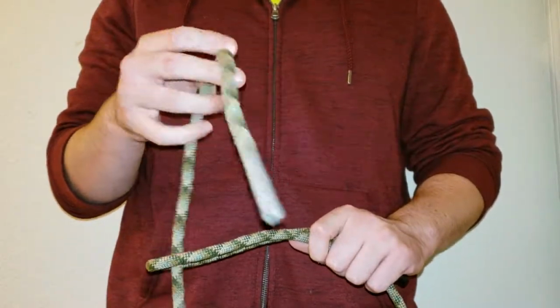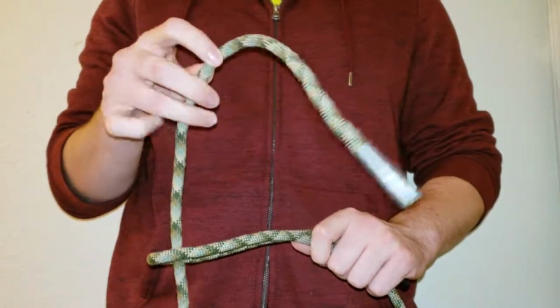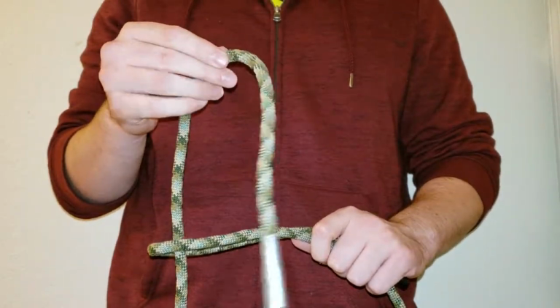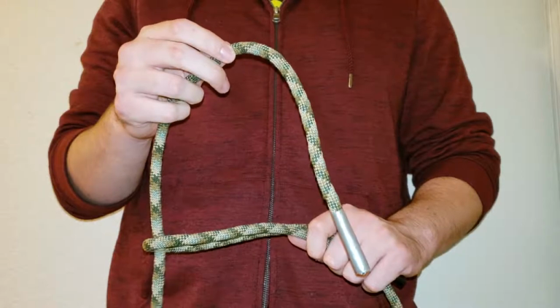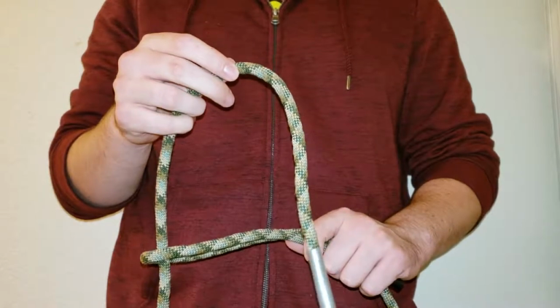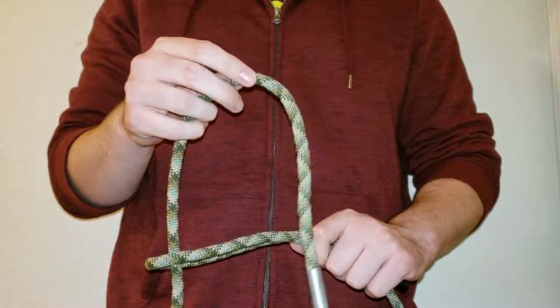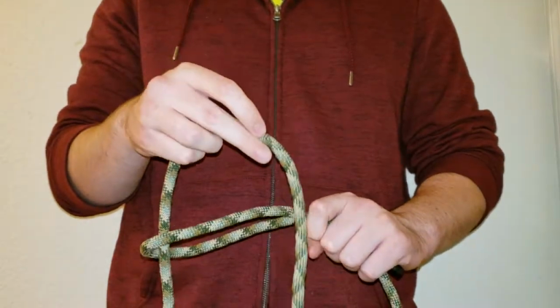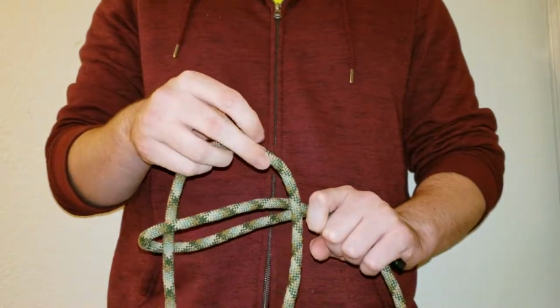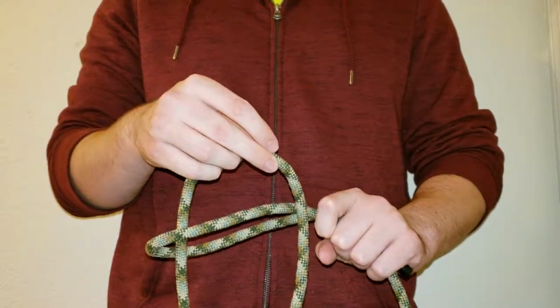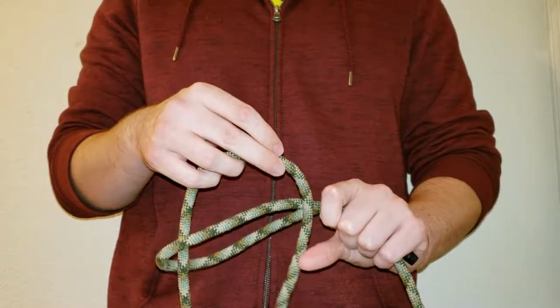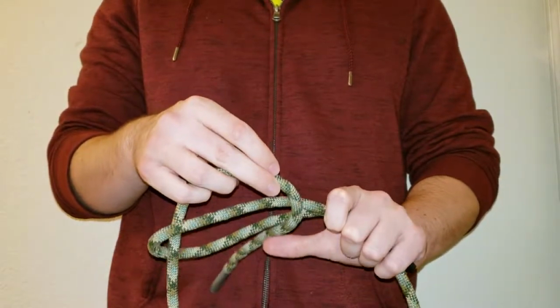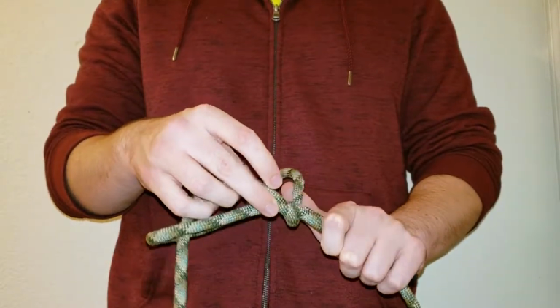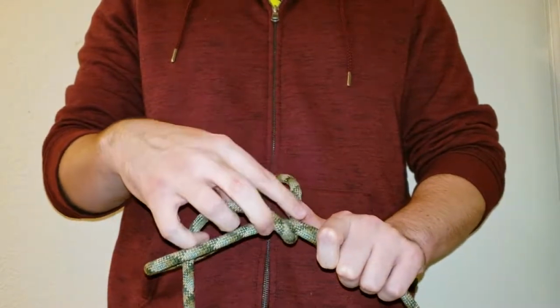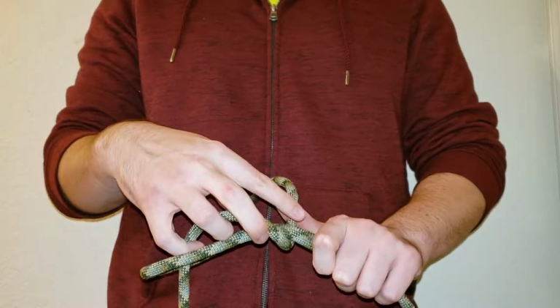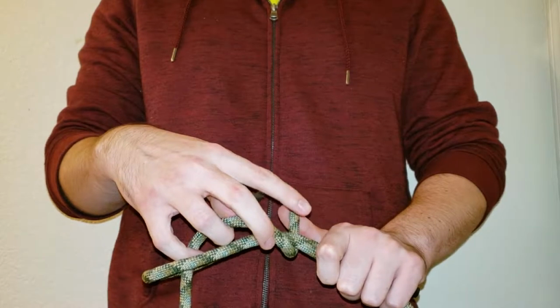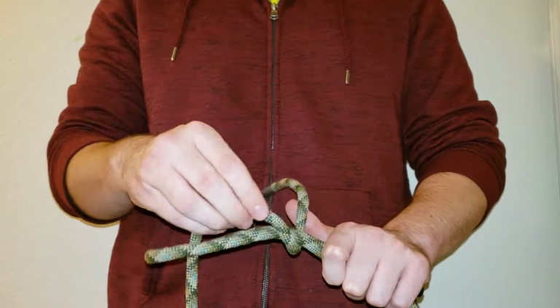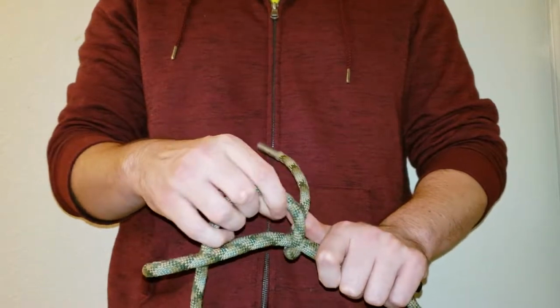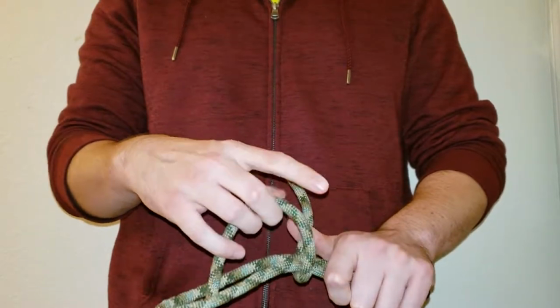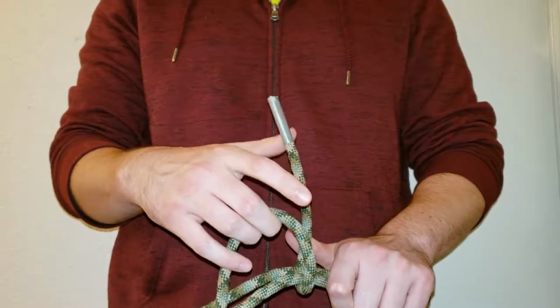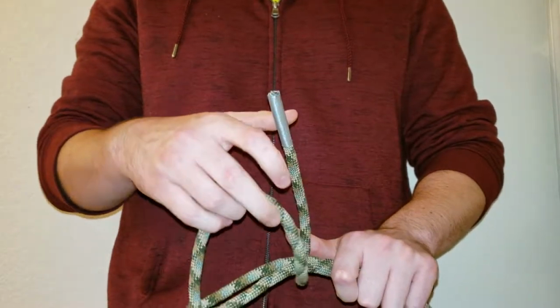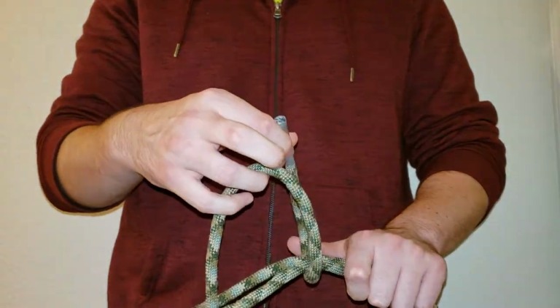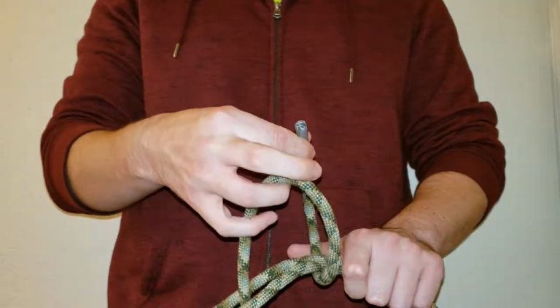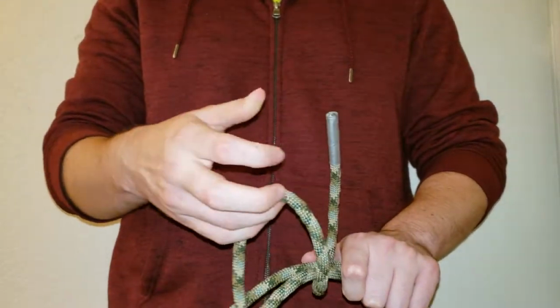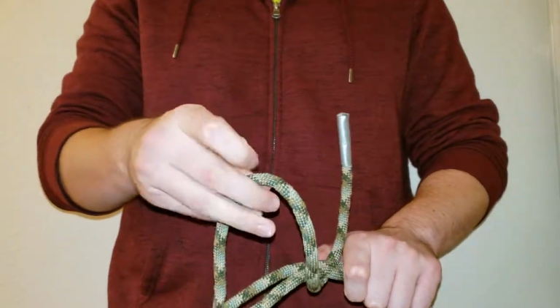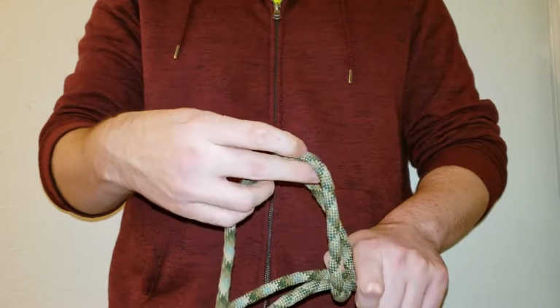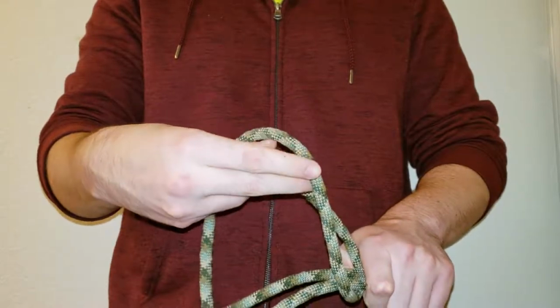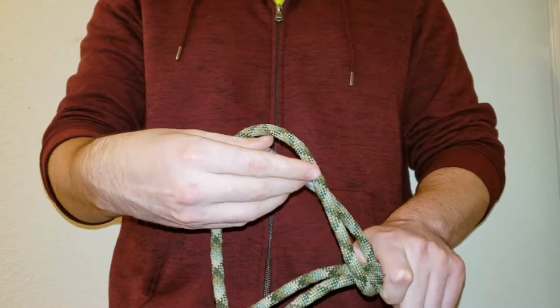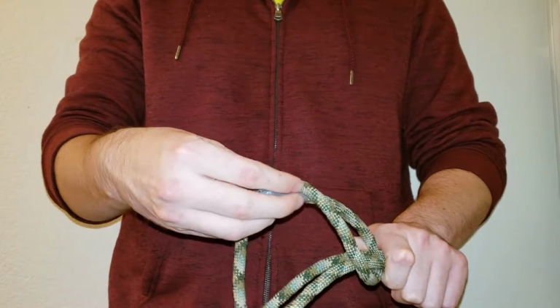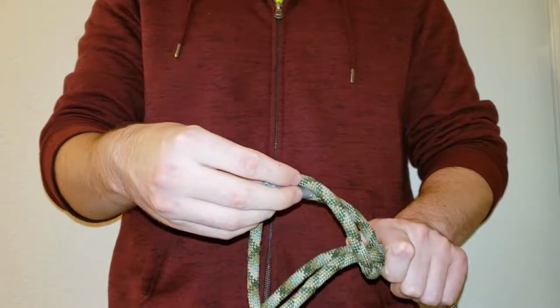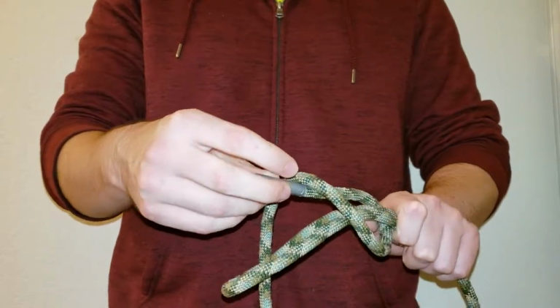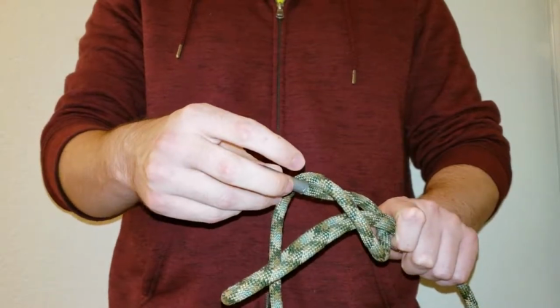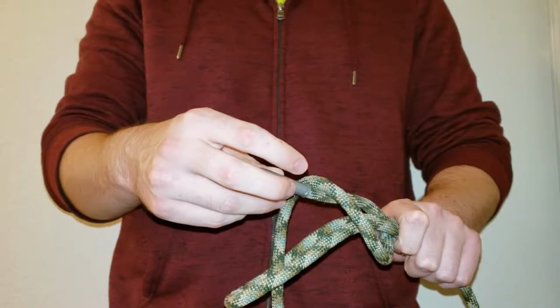Give yourself some slack. Go over and under the end closest toward the hand with End 2. Now with the end of End 2, go underneath that slack that came up and under.